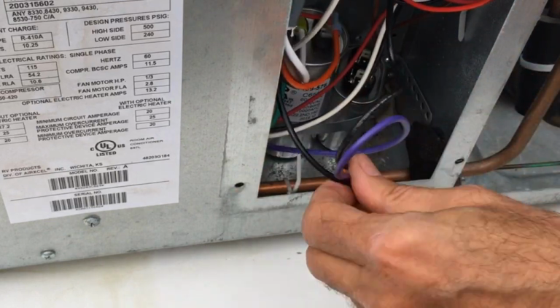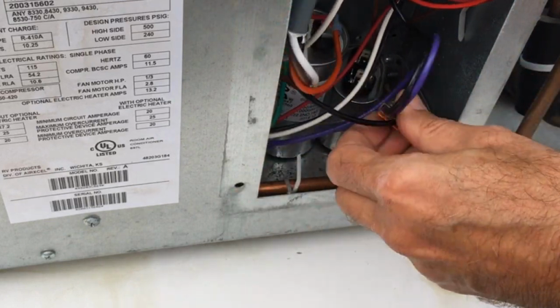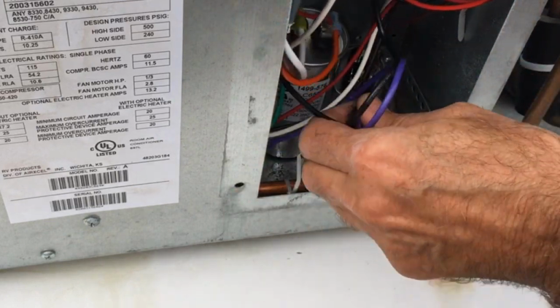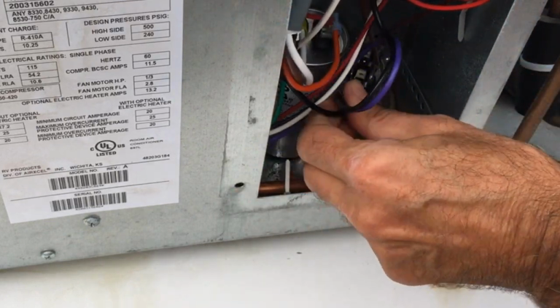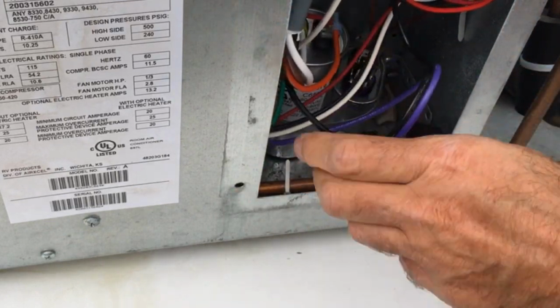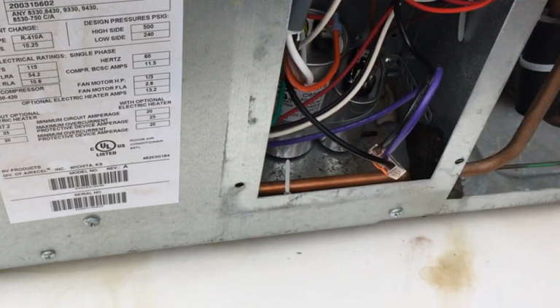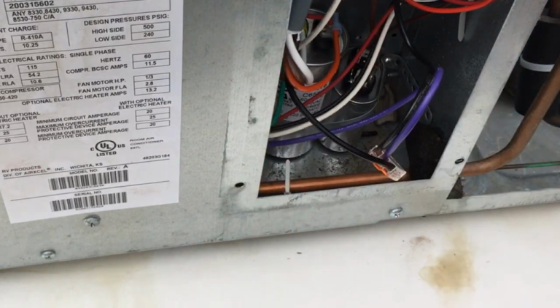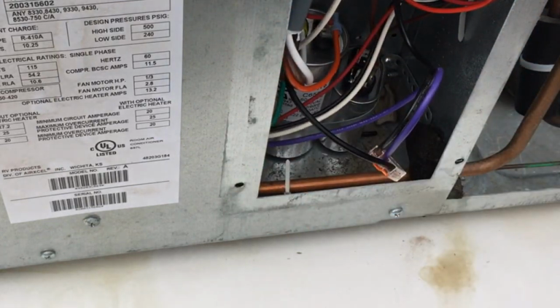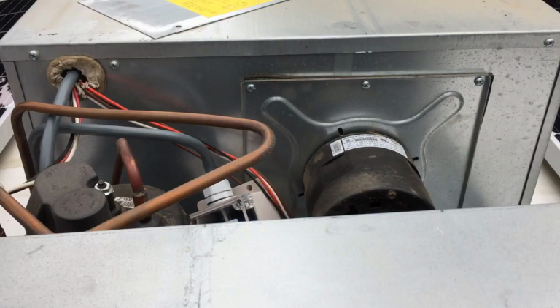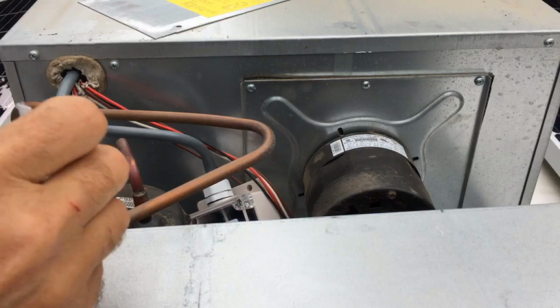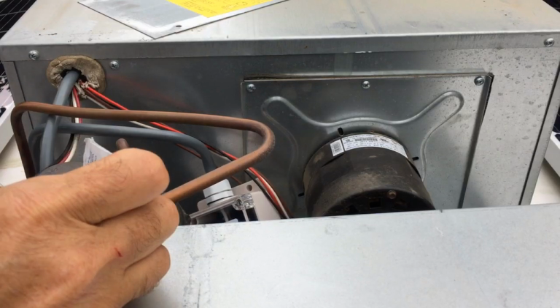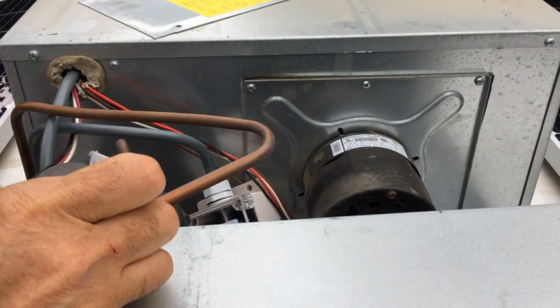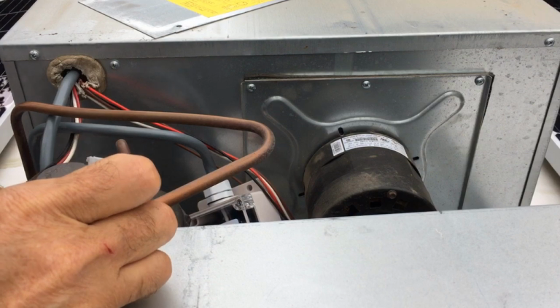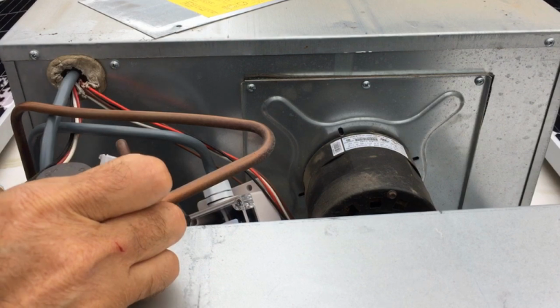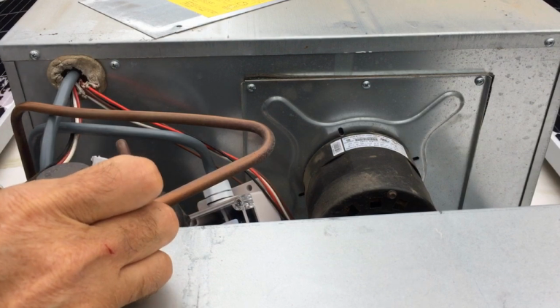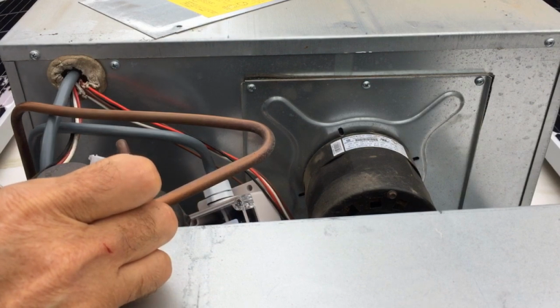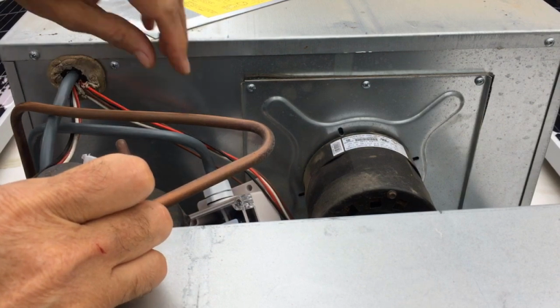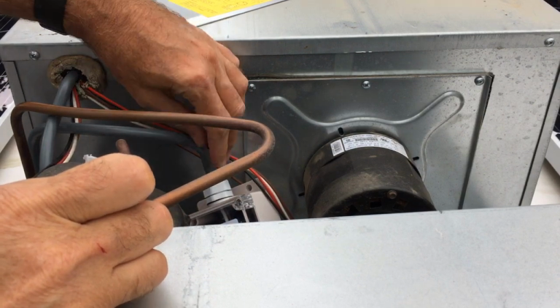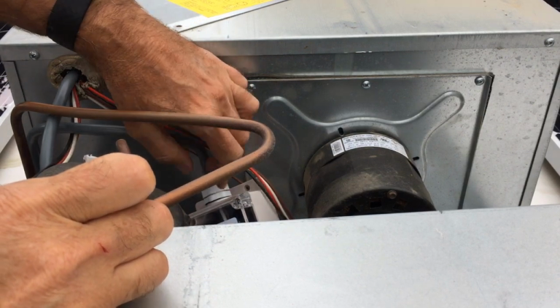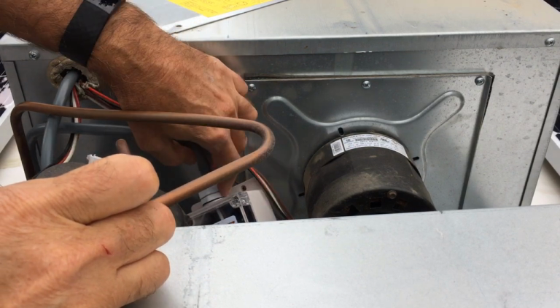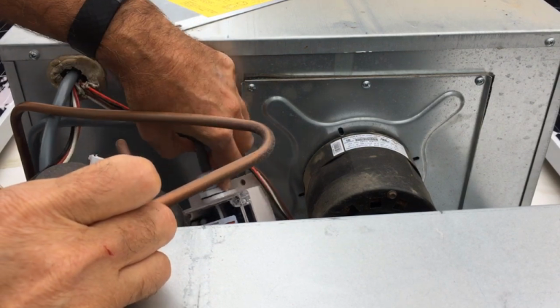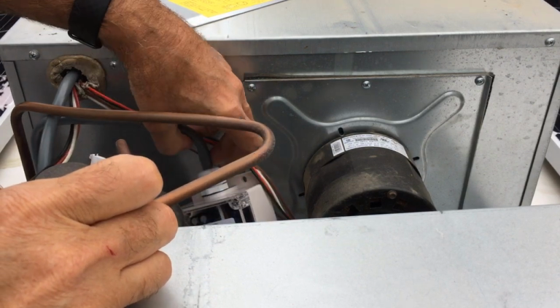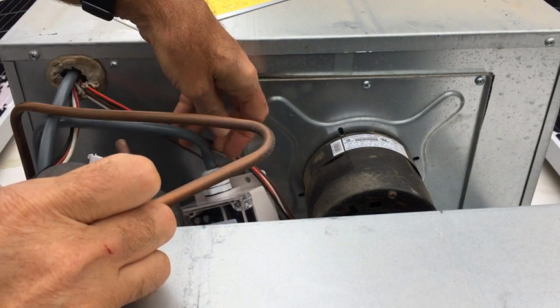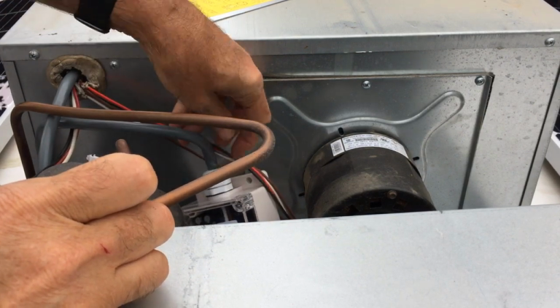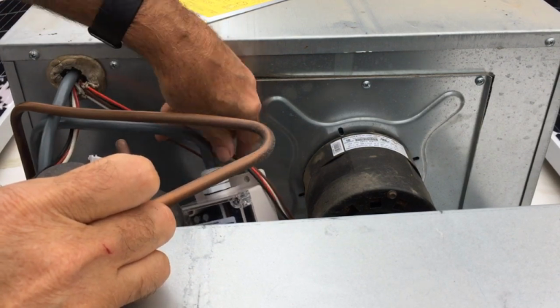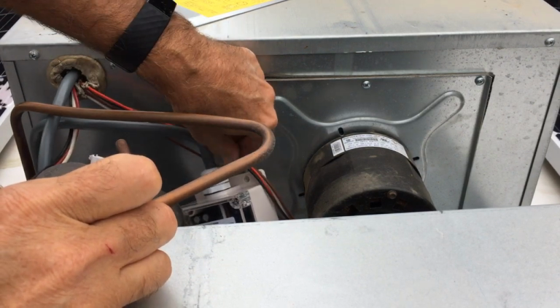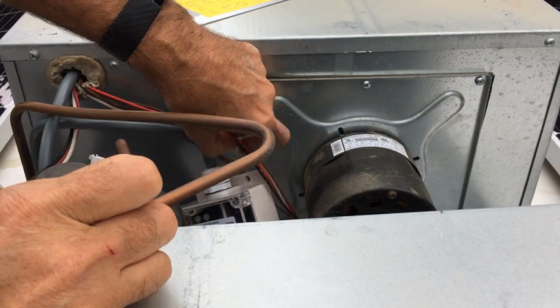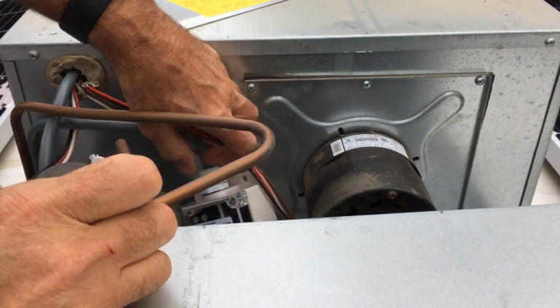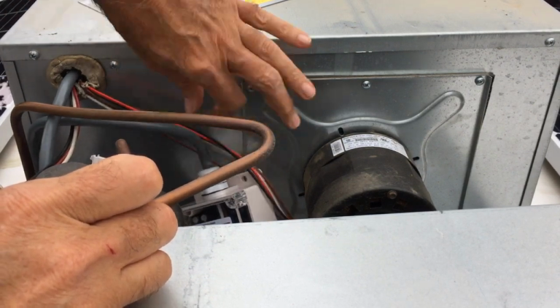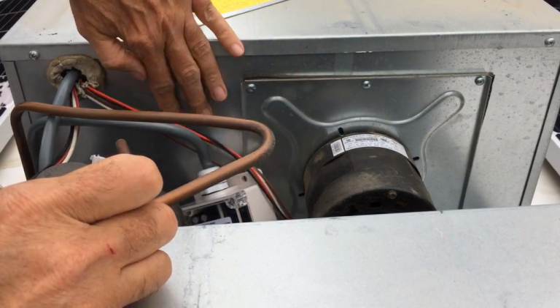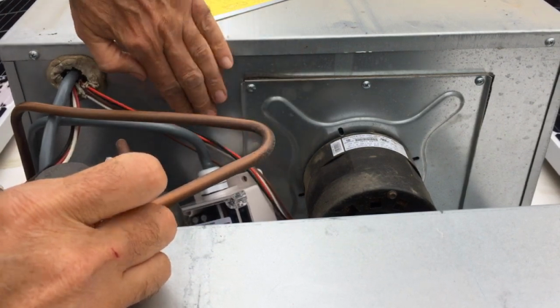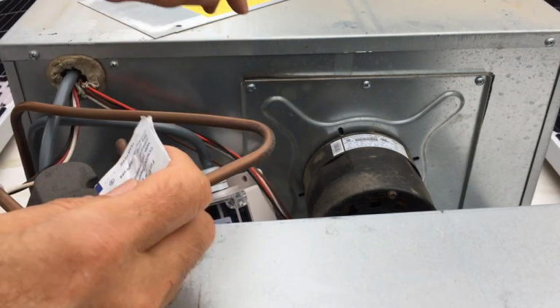Alright, they are all connected. Now we just need to mount the Easy Start and then we can go do the calibration process. So I'm going to go ahead and mount it here.